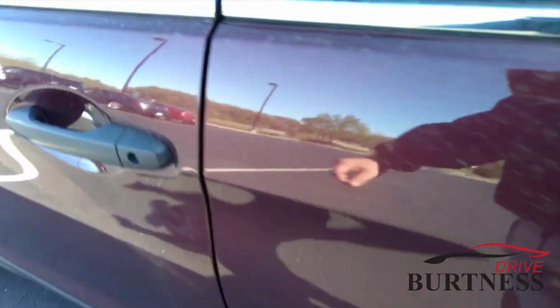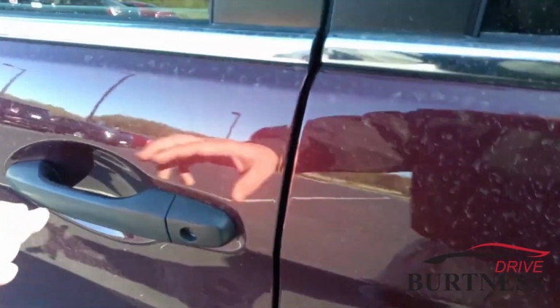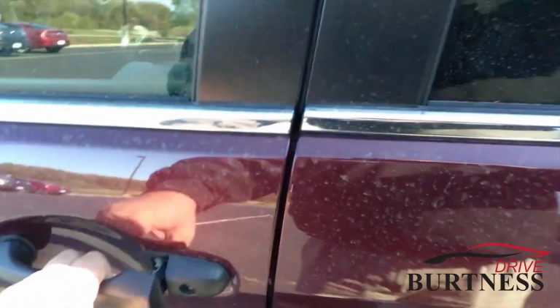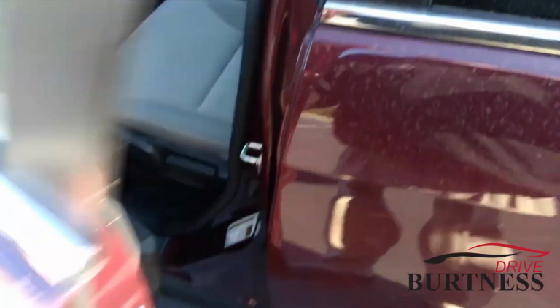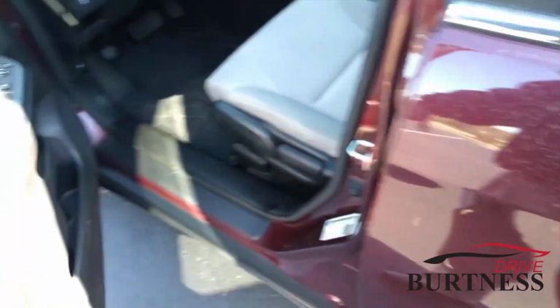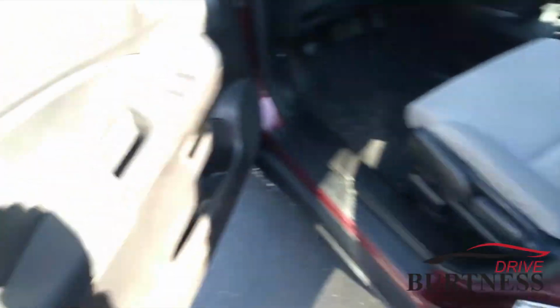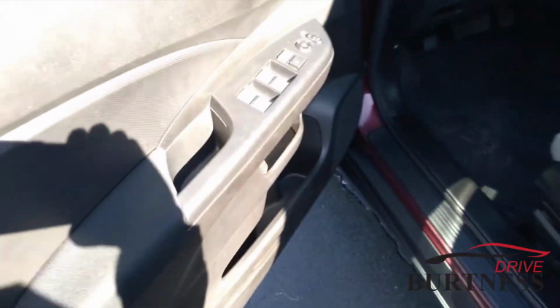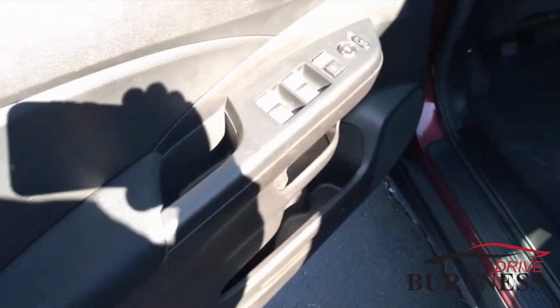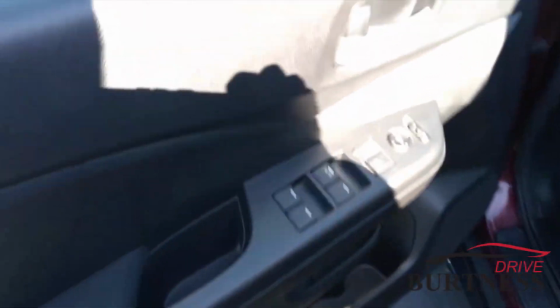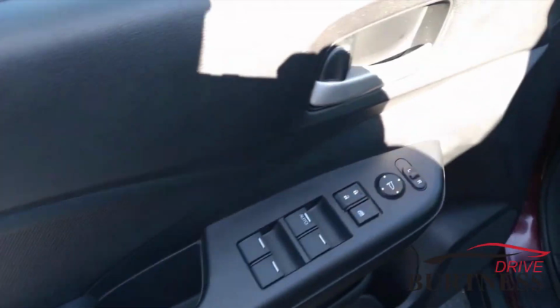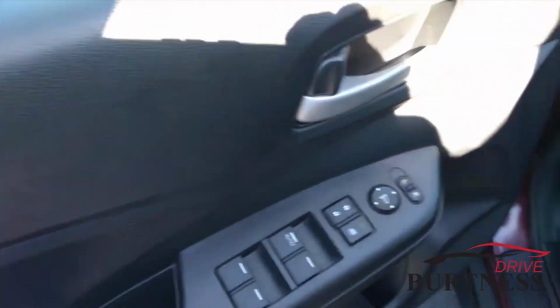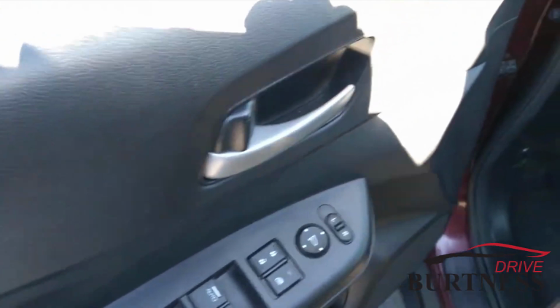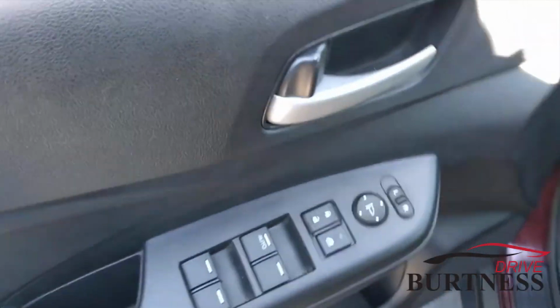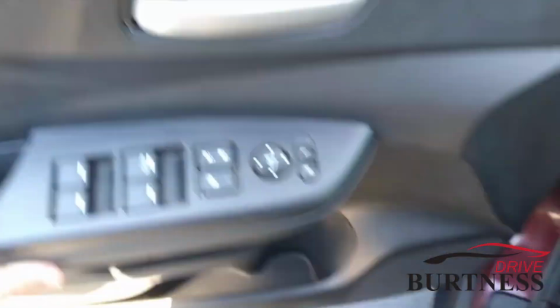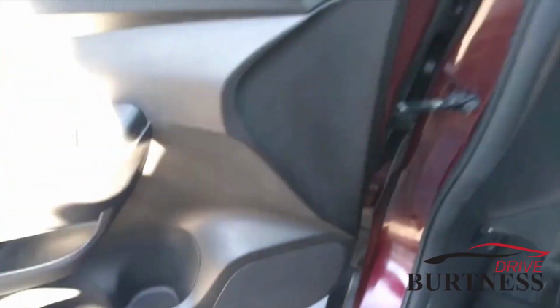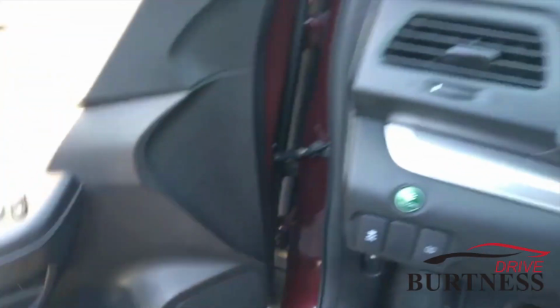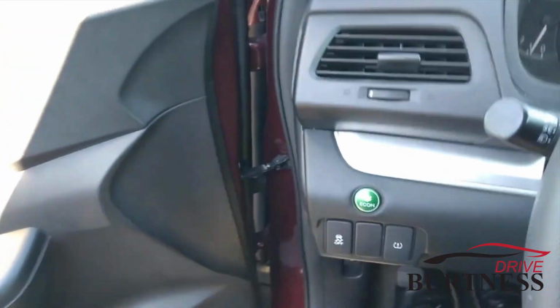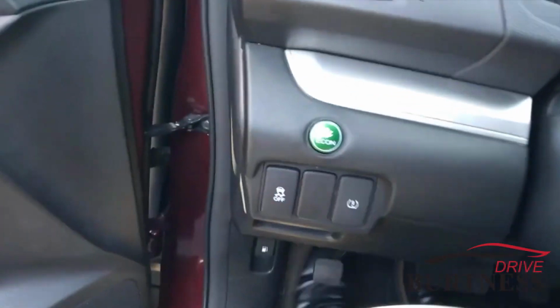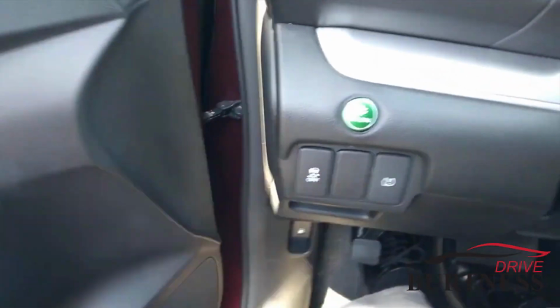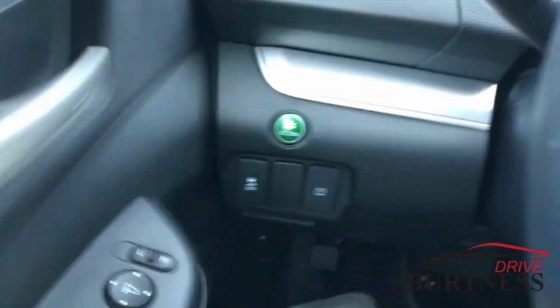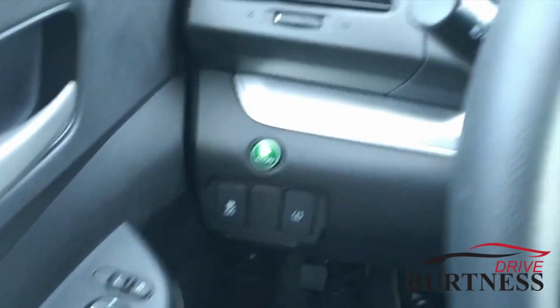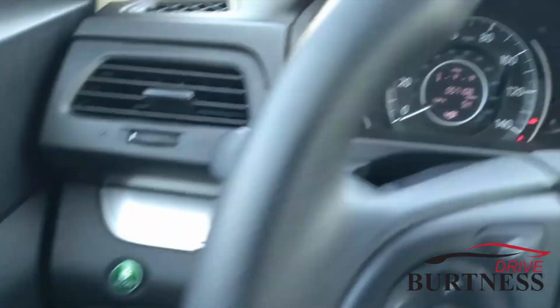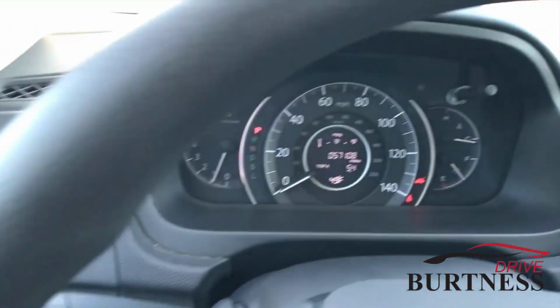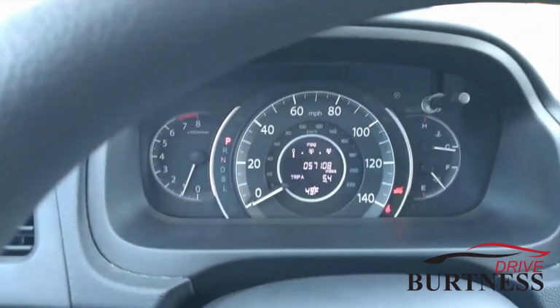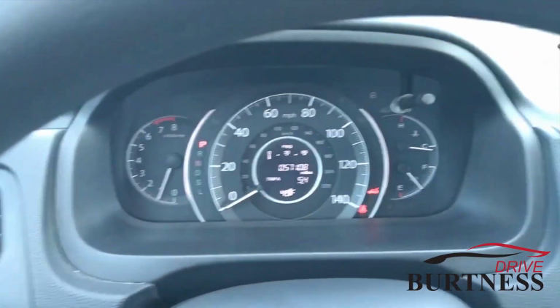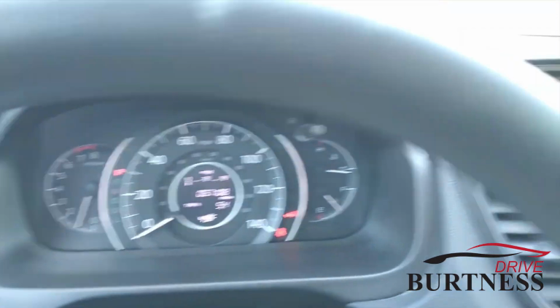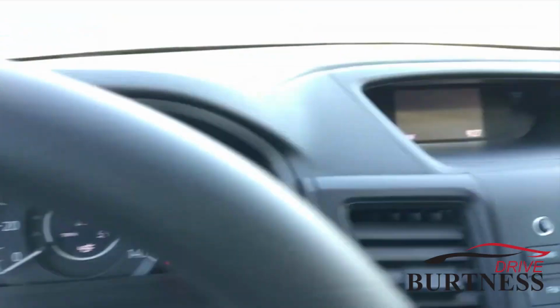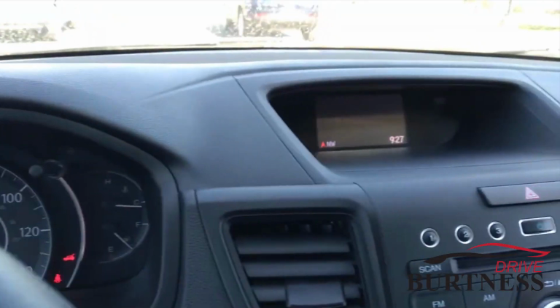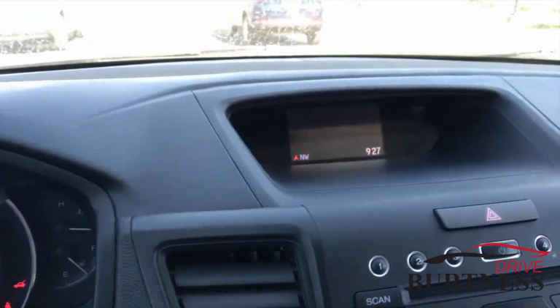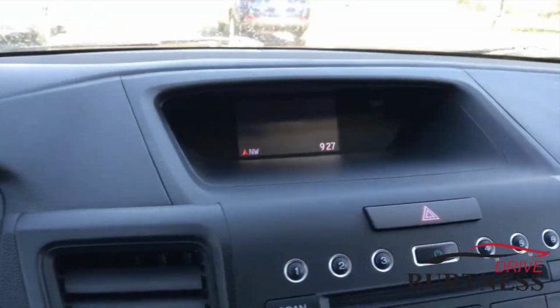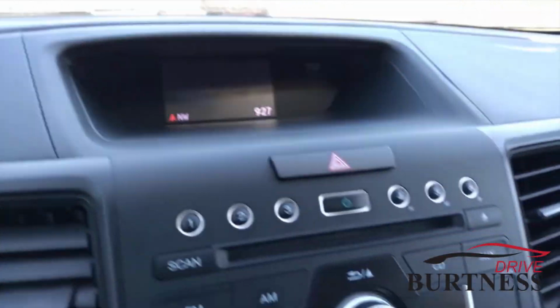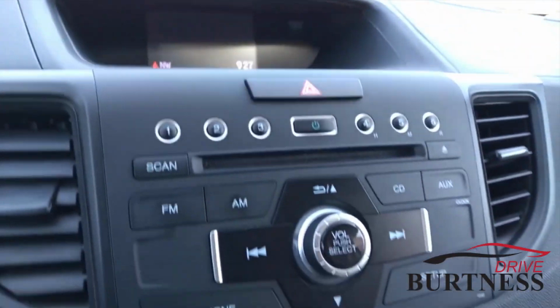This one's got about 57,000 miles on it. Power windows, power locks. Really nice clean unit.